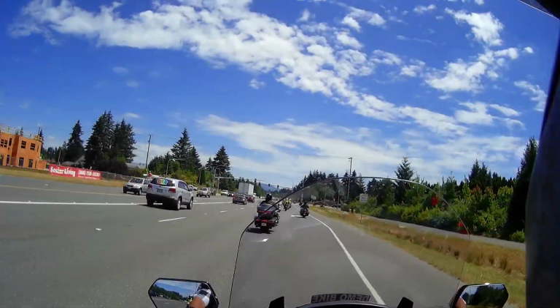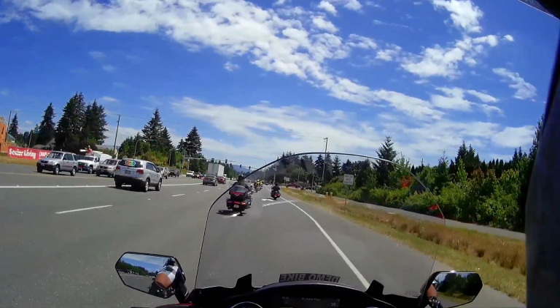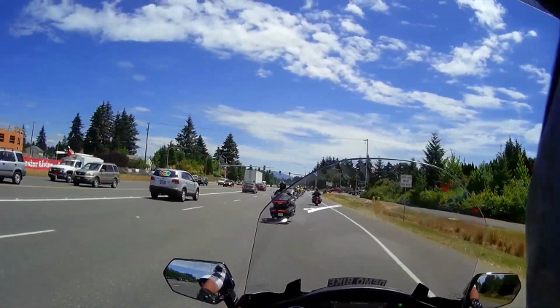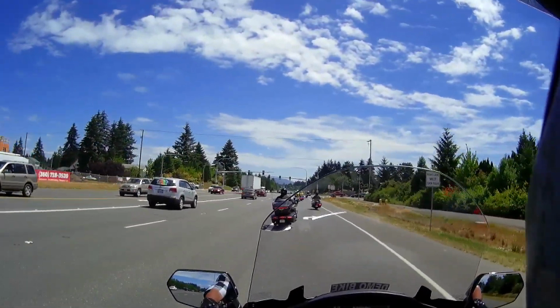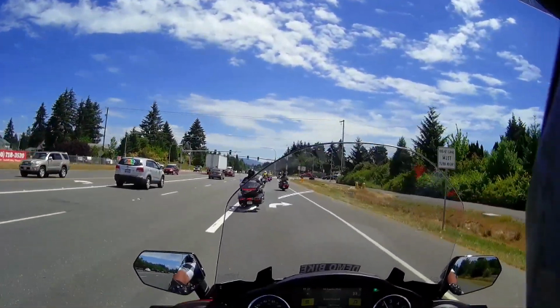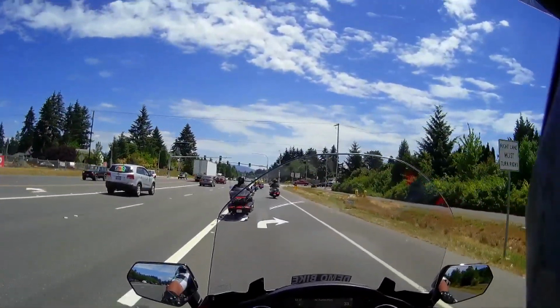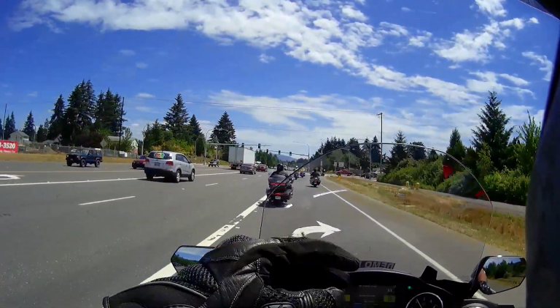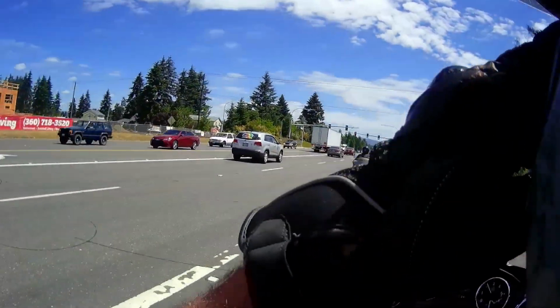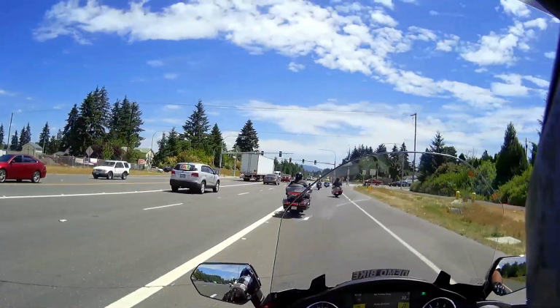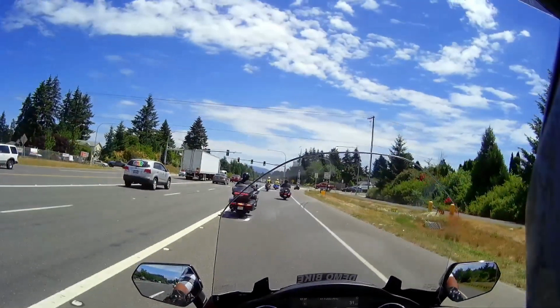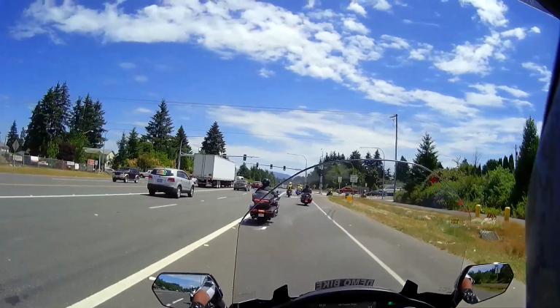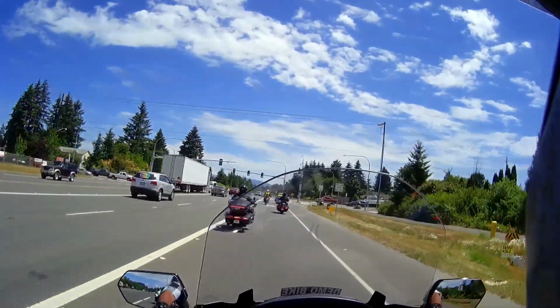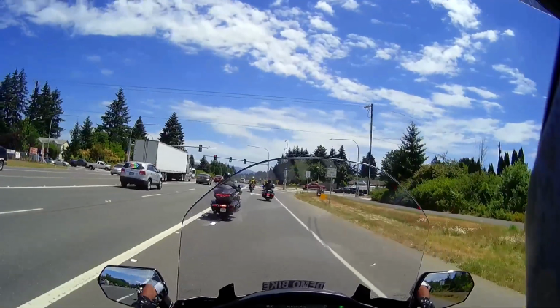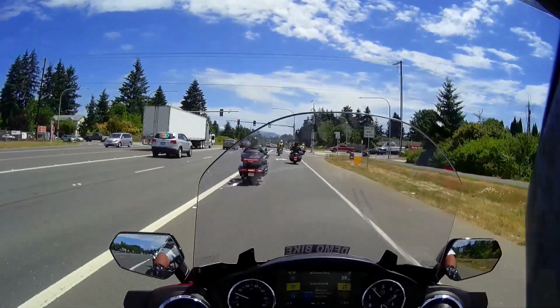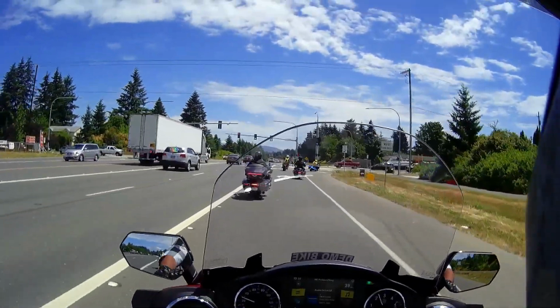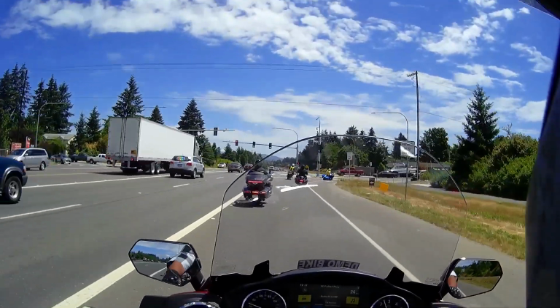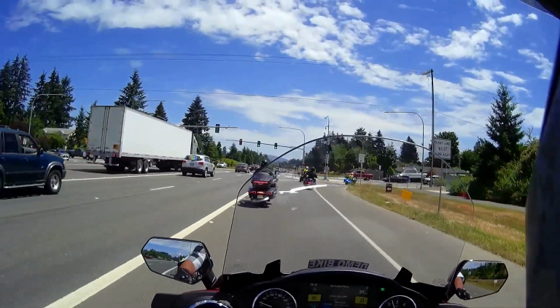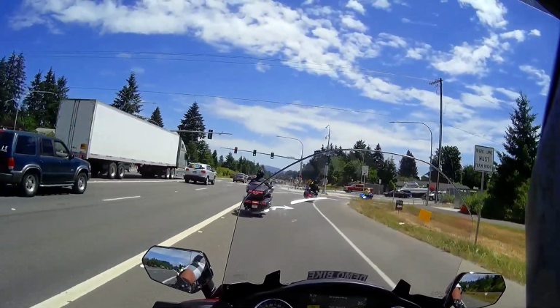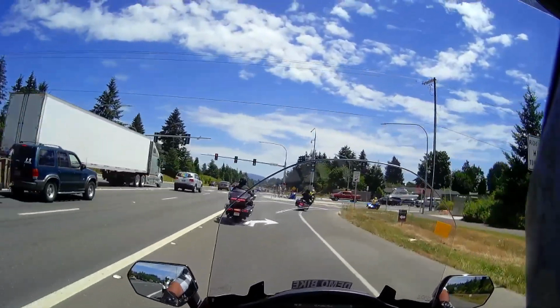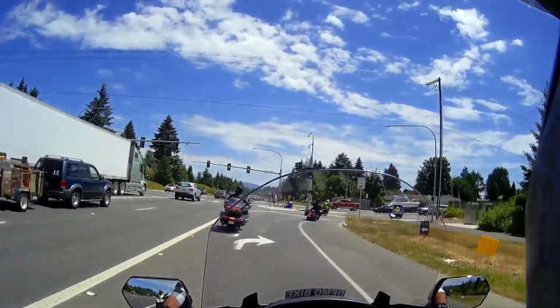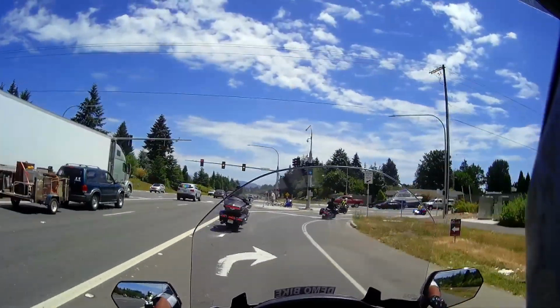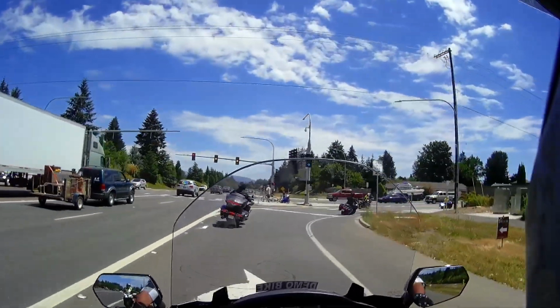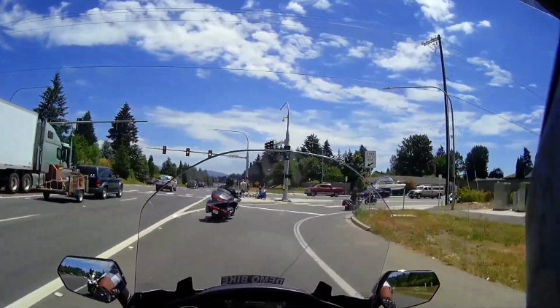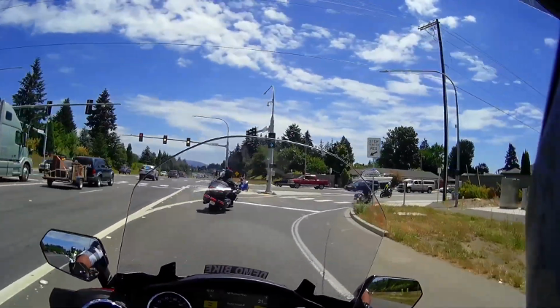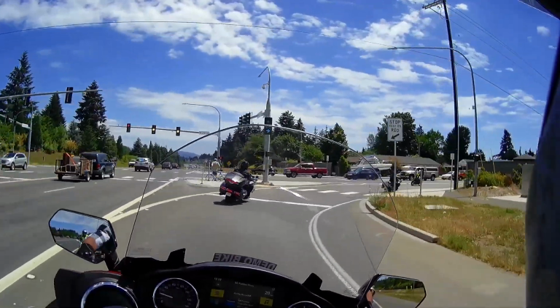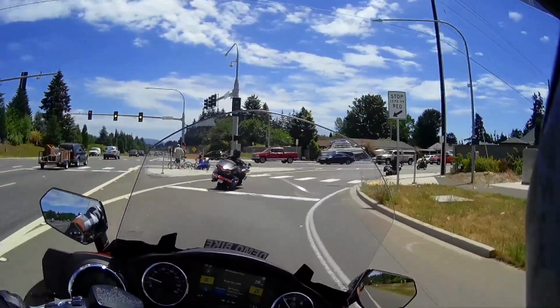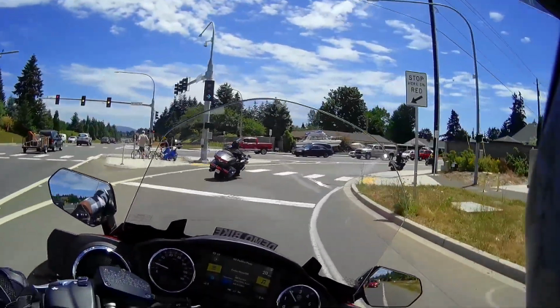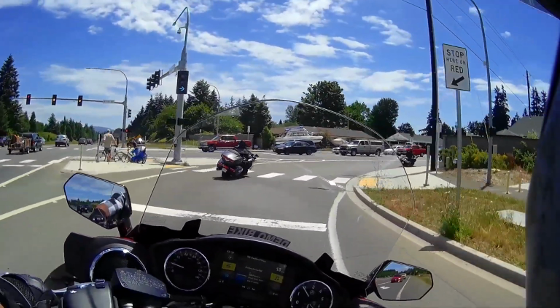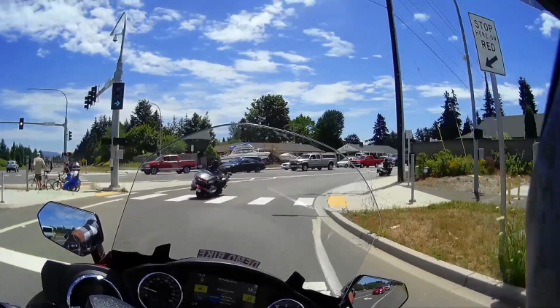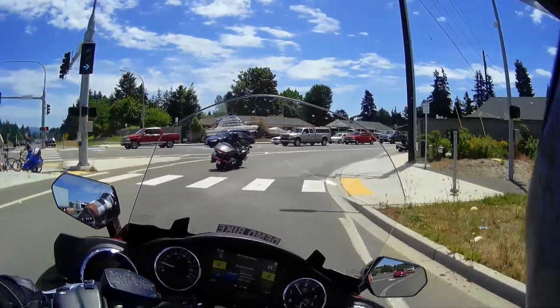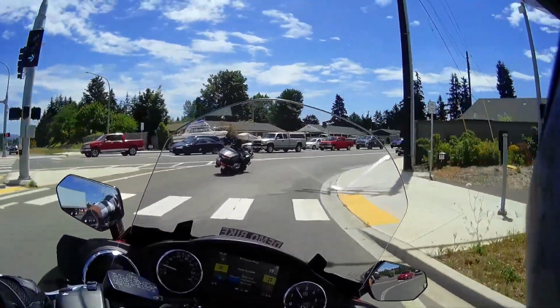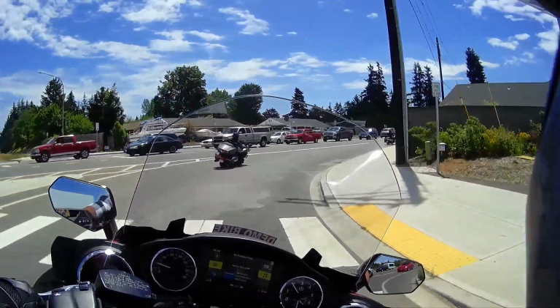I can tell you right now, this is a v-twin I would own — and I haven't really been a v-twin guy. This is really a nice bike.